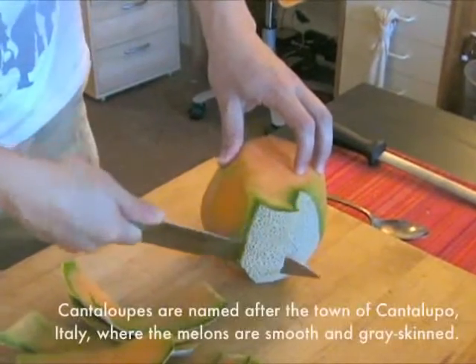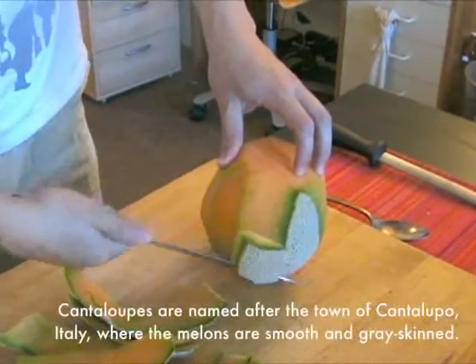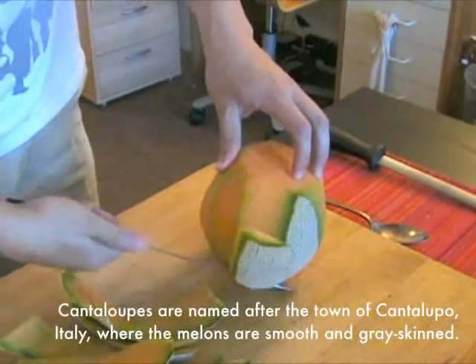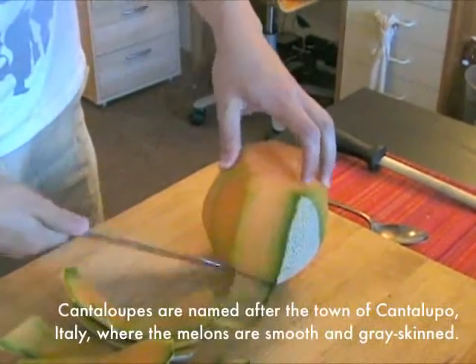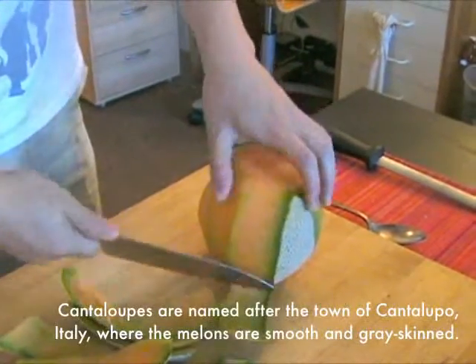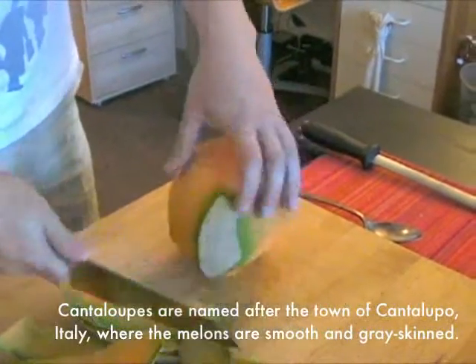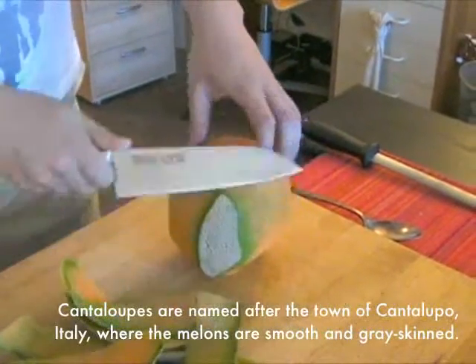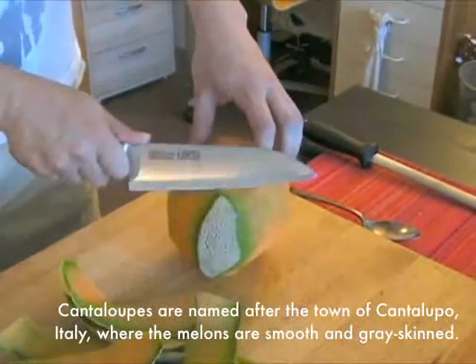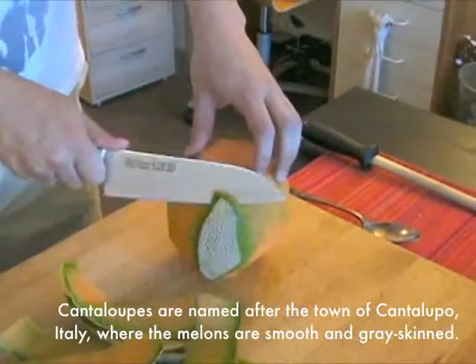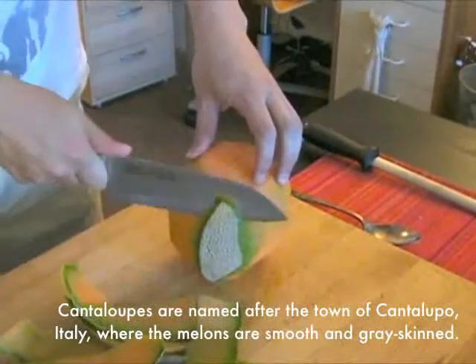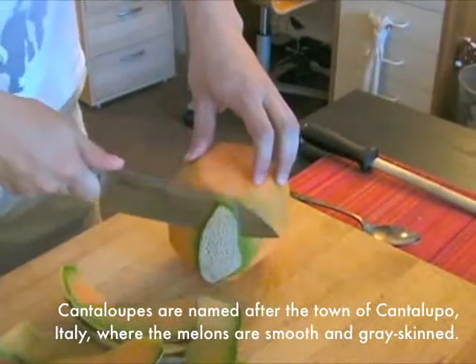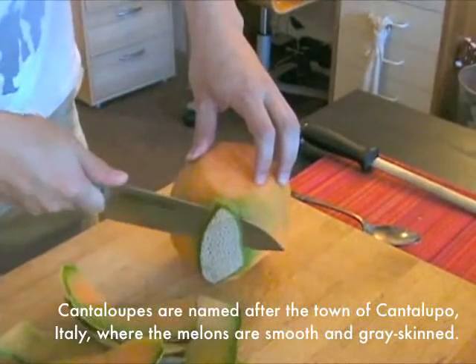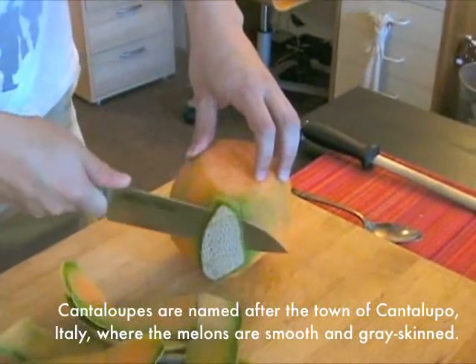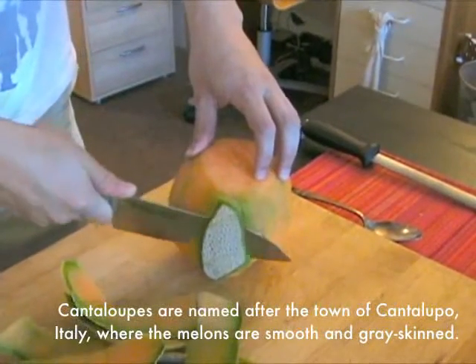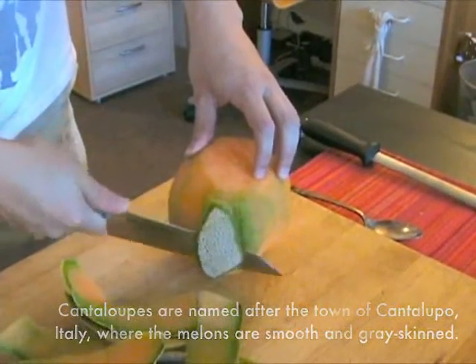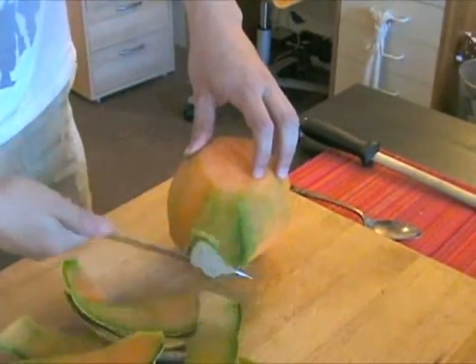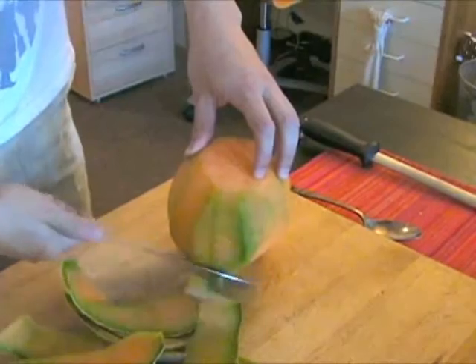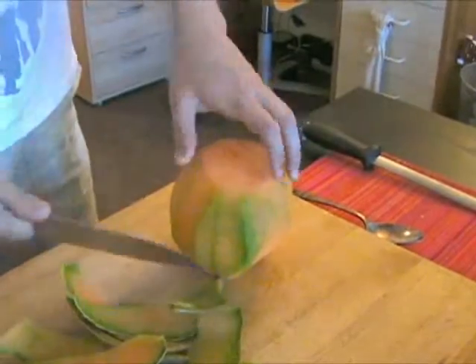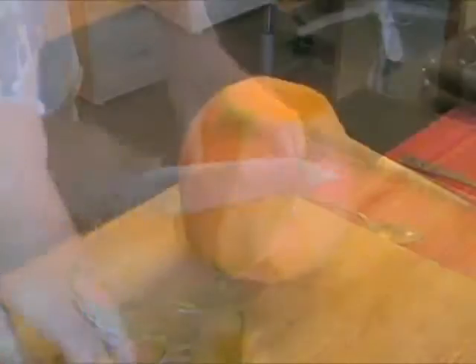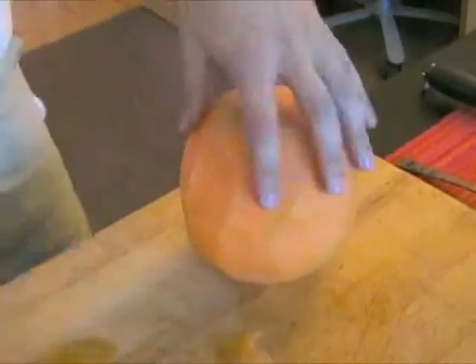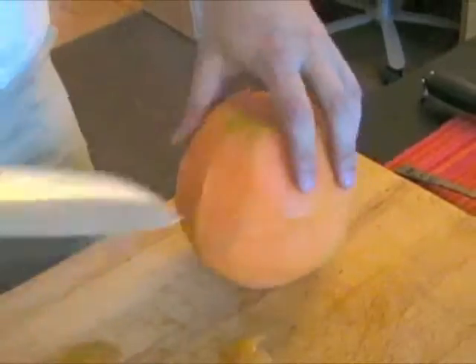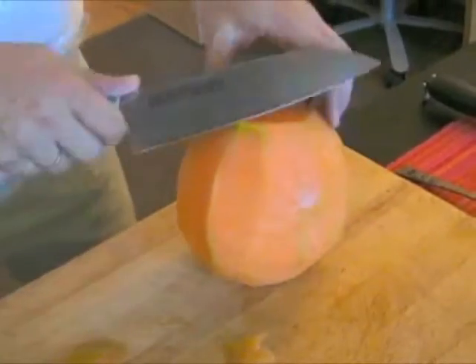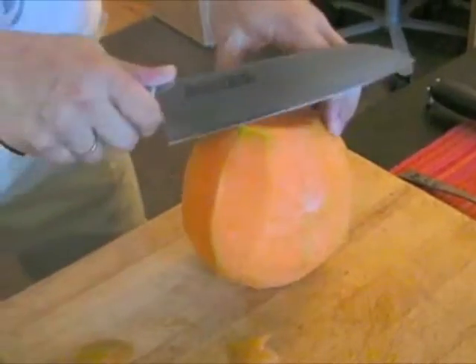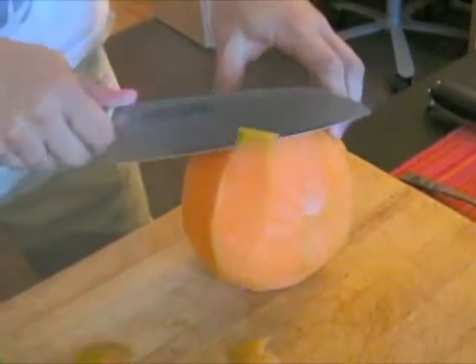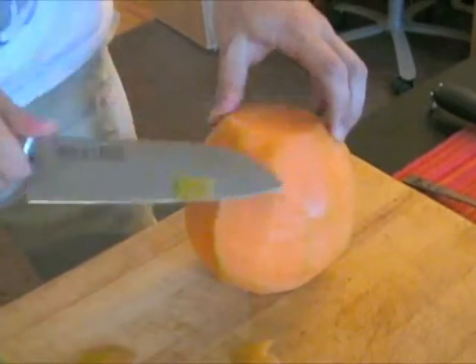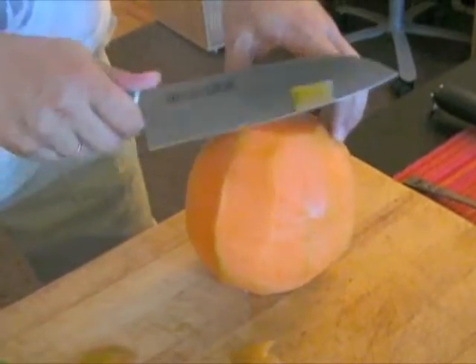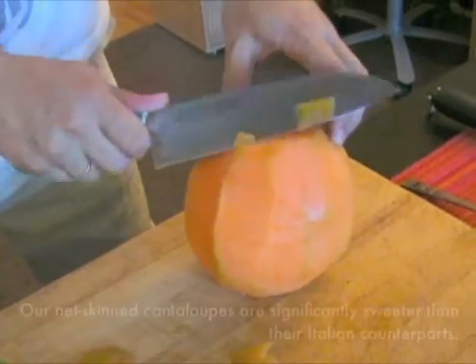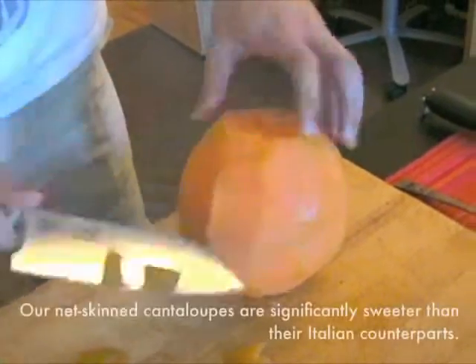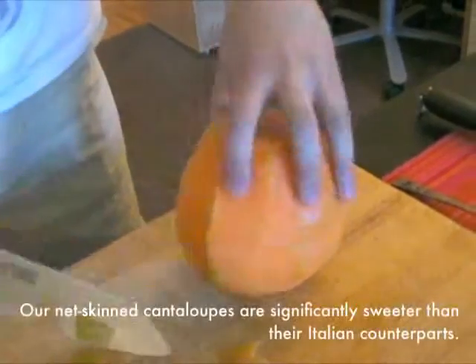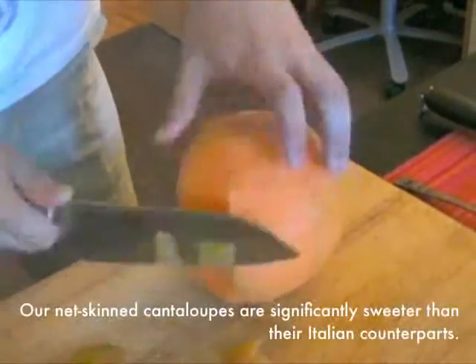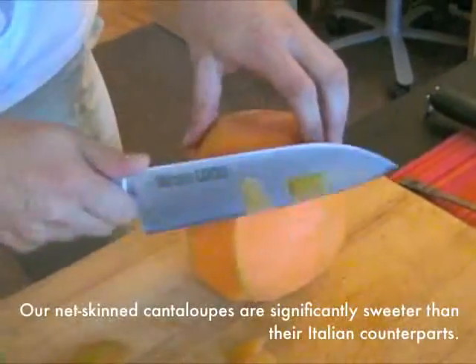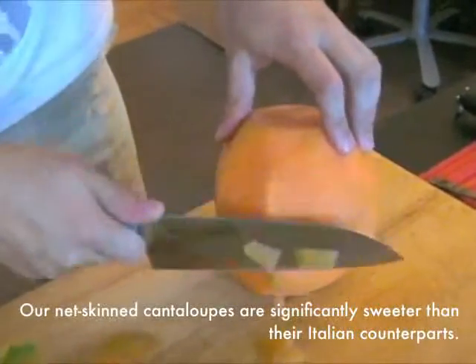Continue around the melon until all the skin is removed and discard. Then go over the melon one more time just to remove any of the green bits you might have missed the first time around.